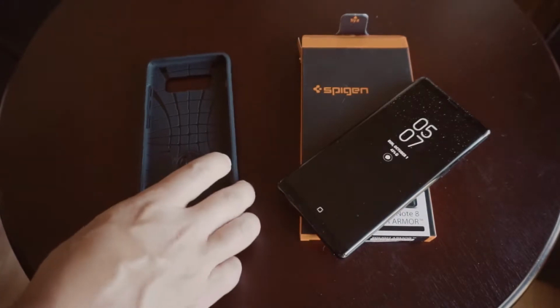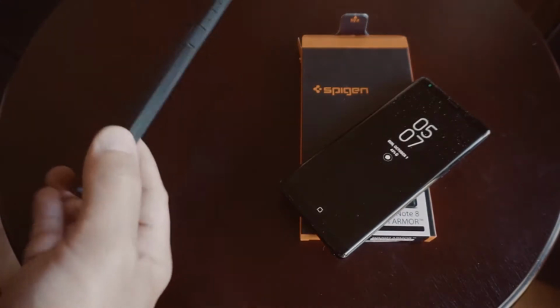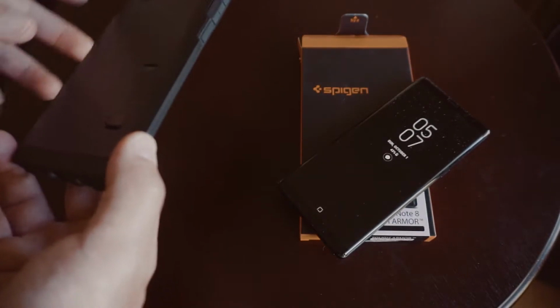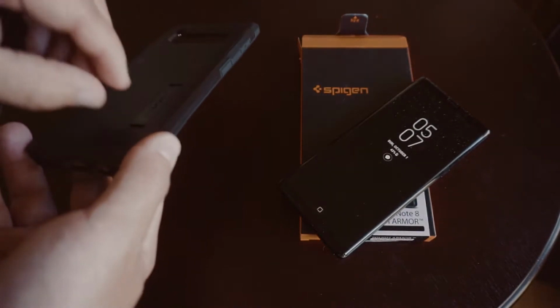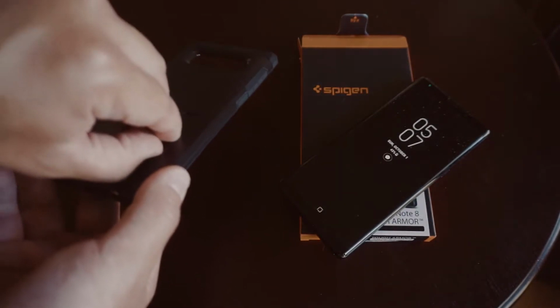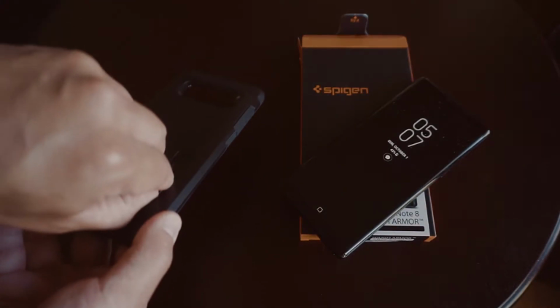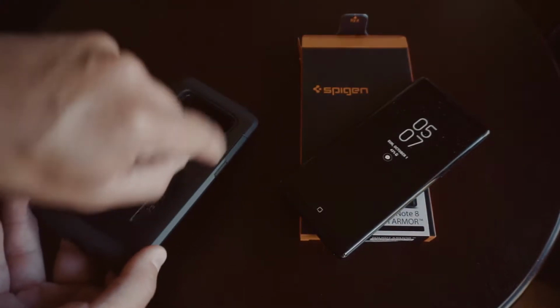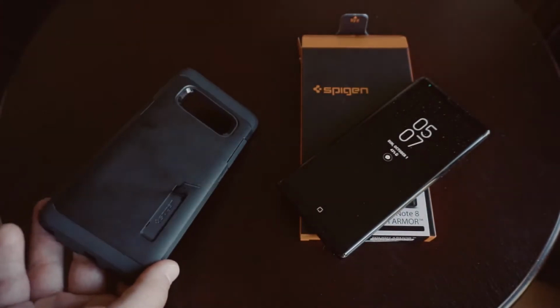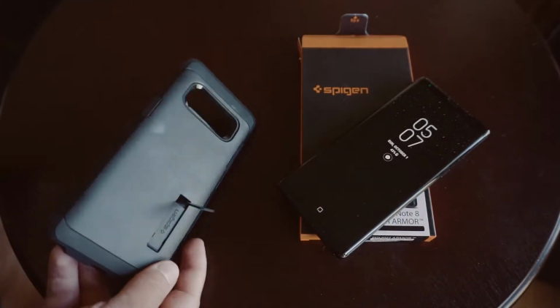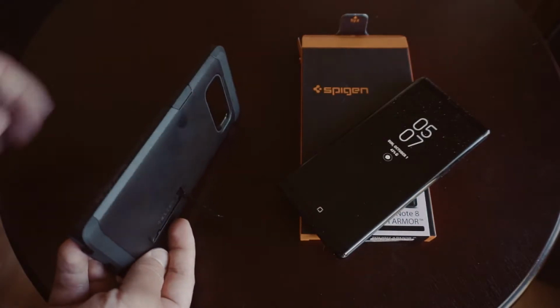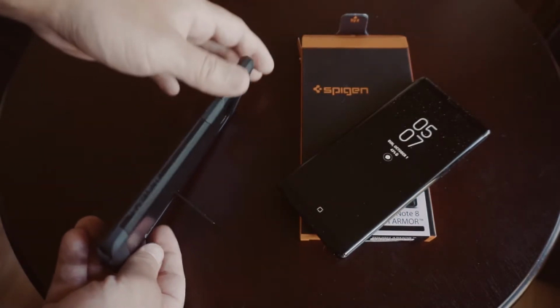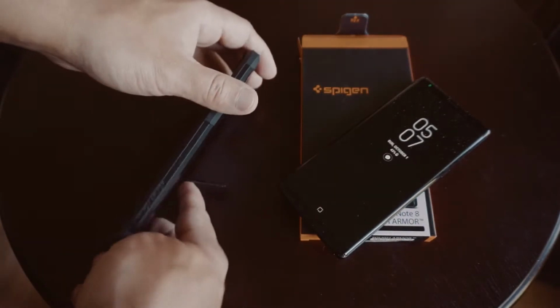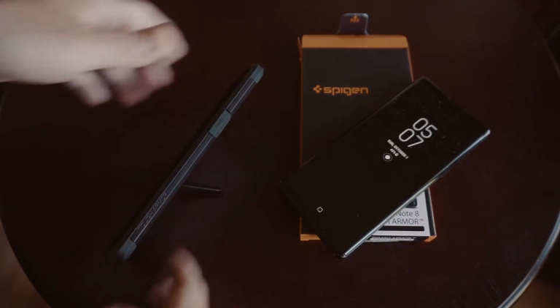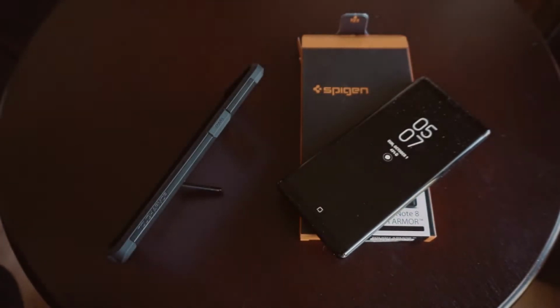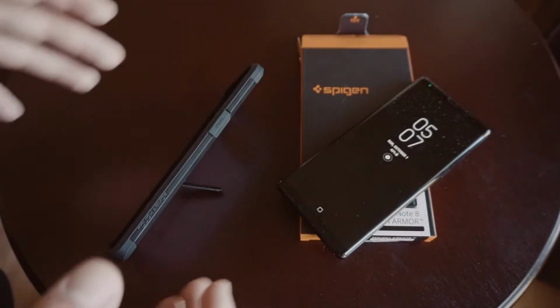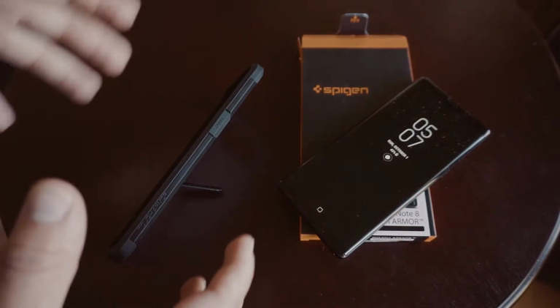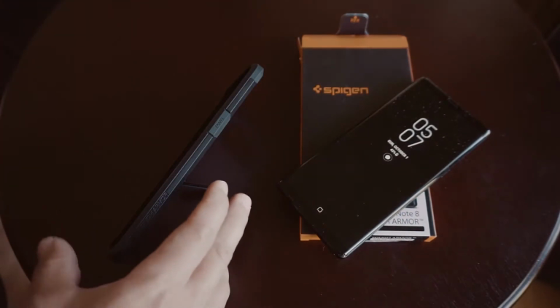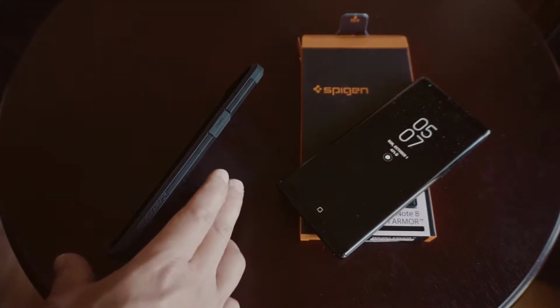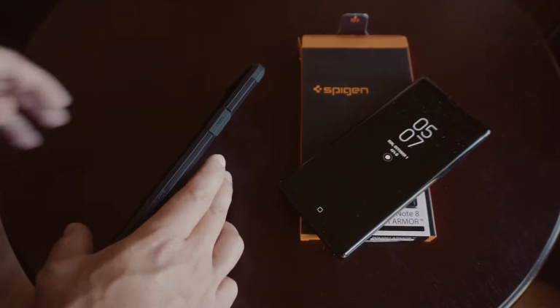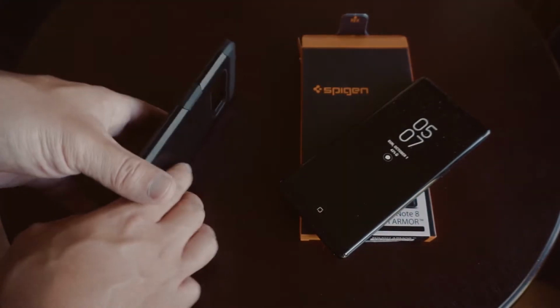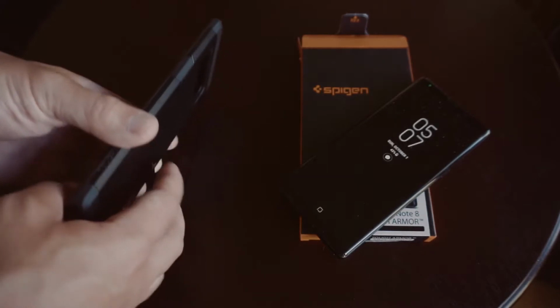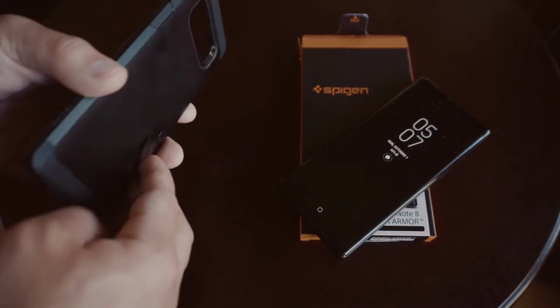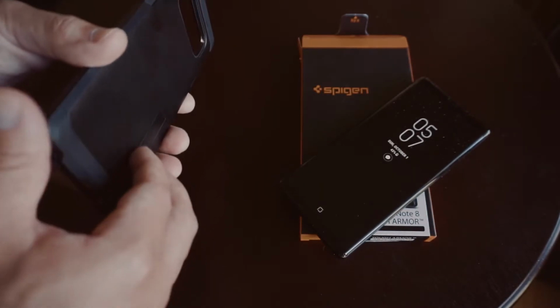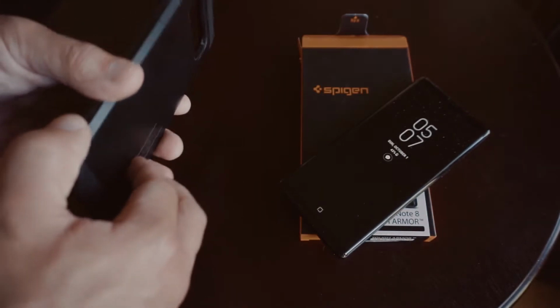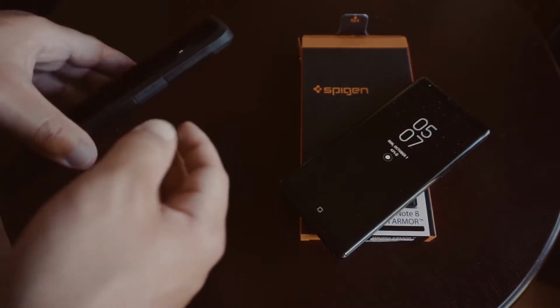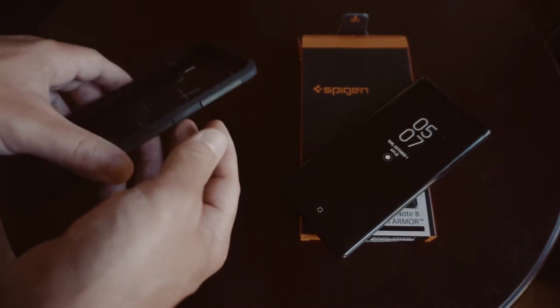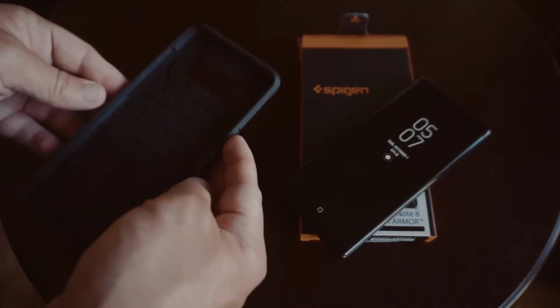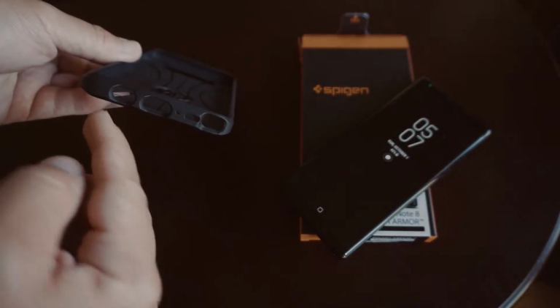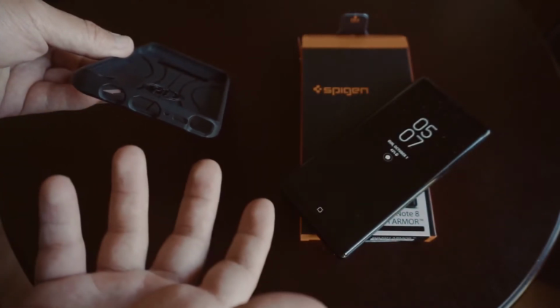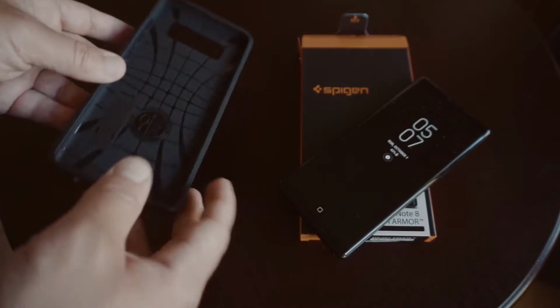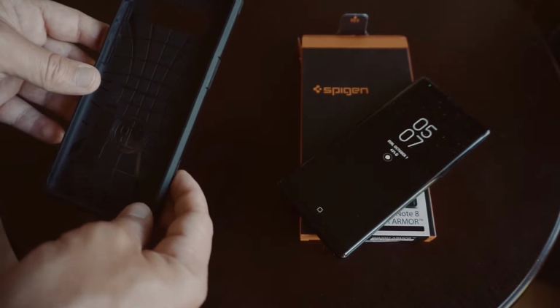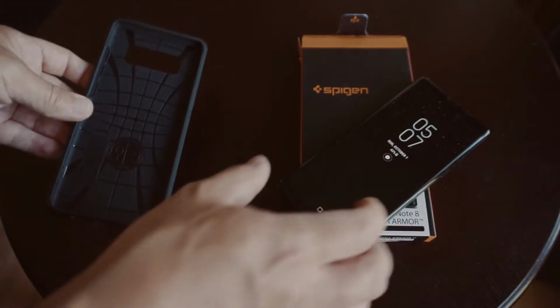What's nice is, as SpyGen's trademark, it does come with a kickstand that lets it sit up if you want to have it propped up on a desk. It also has precision cutouts for quick access to all the buttons and headphone jacks and the like.